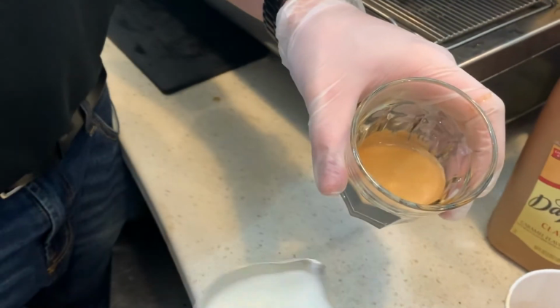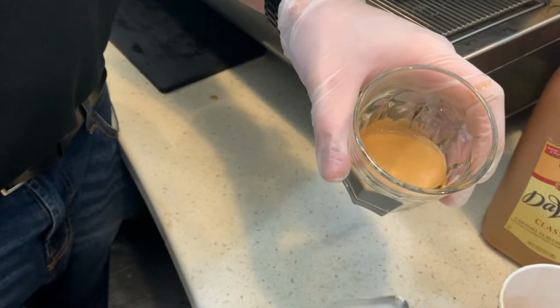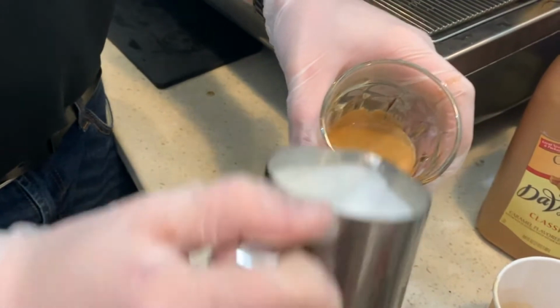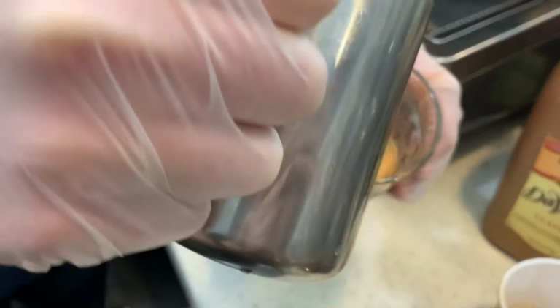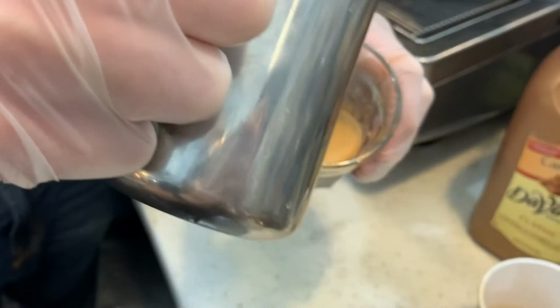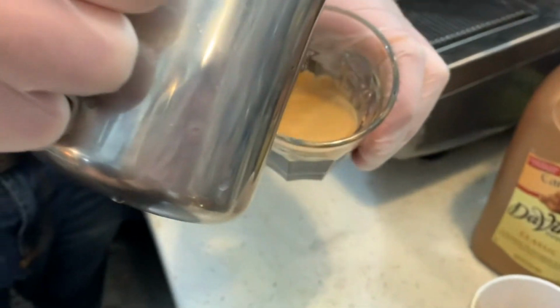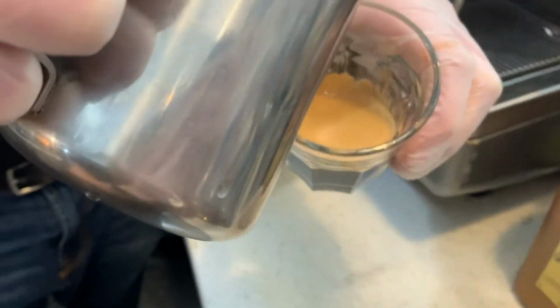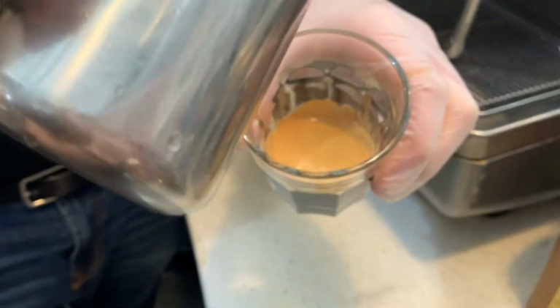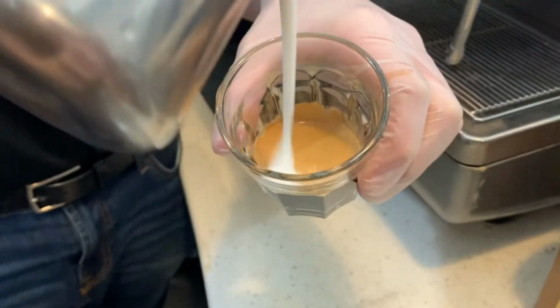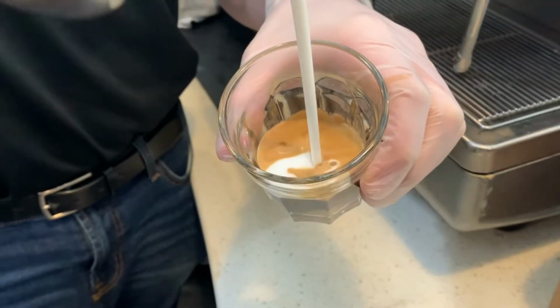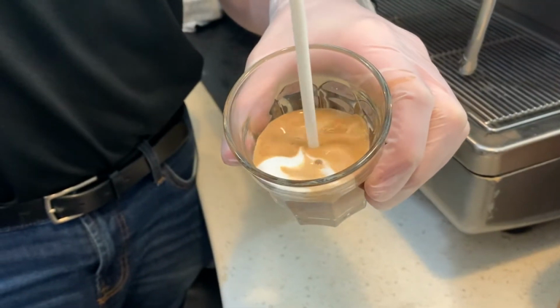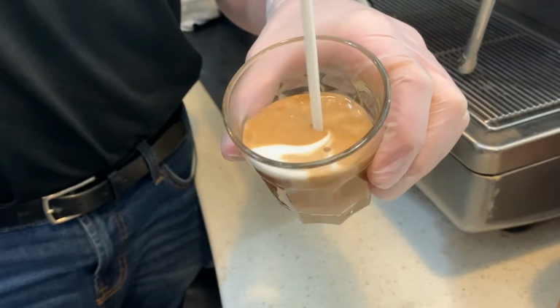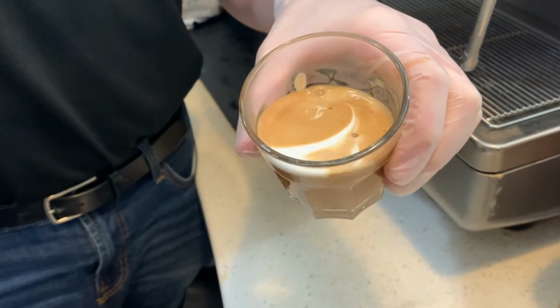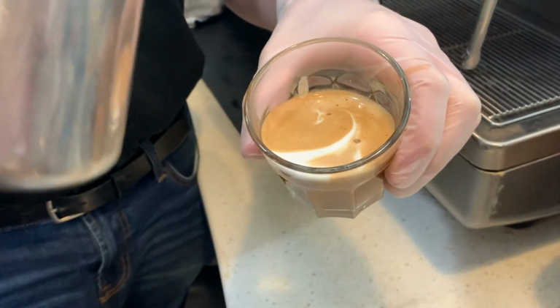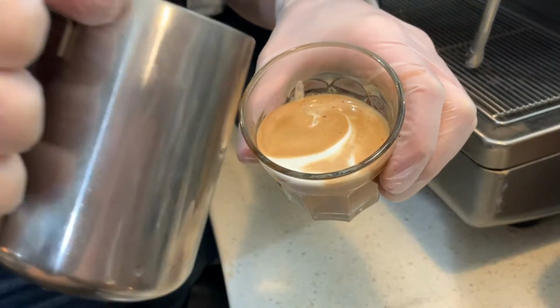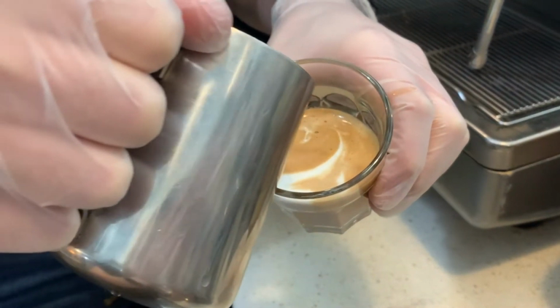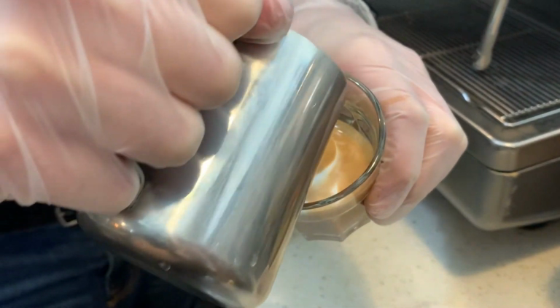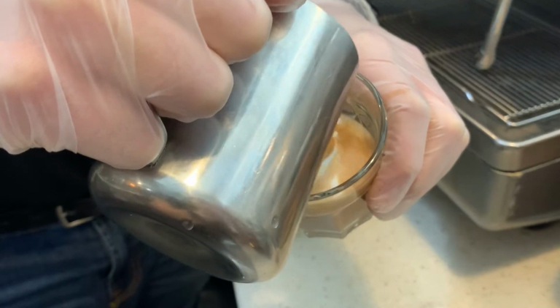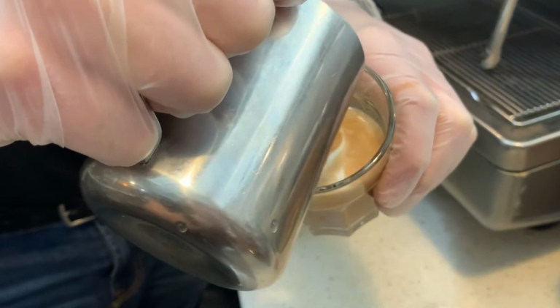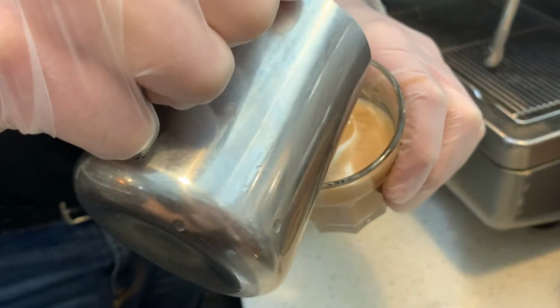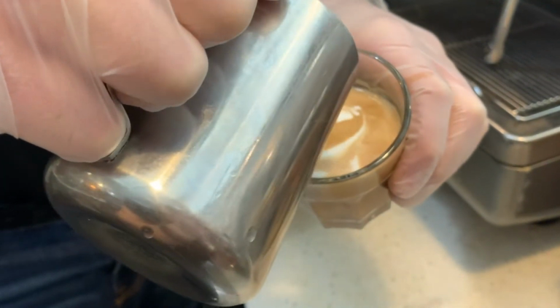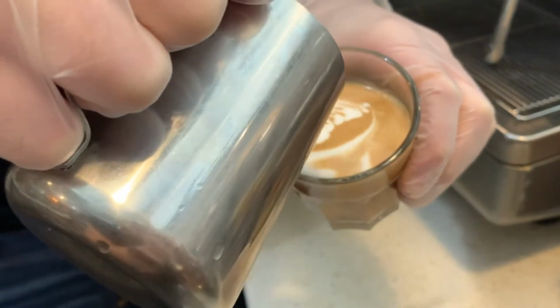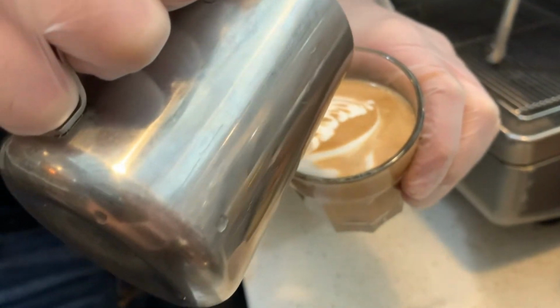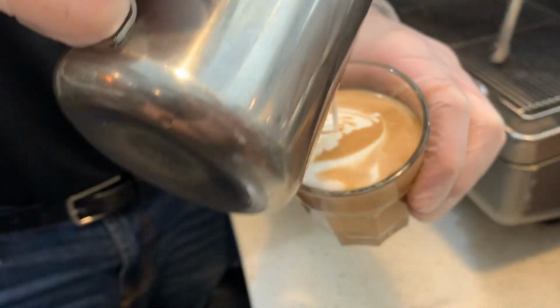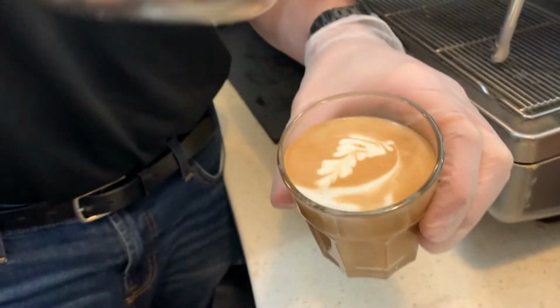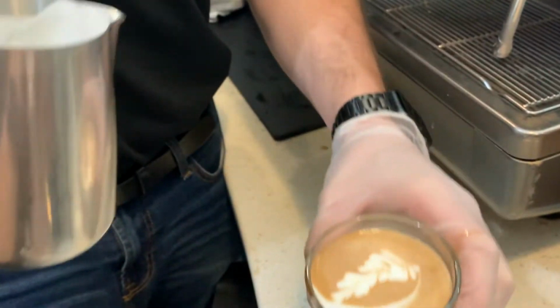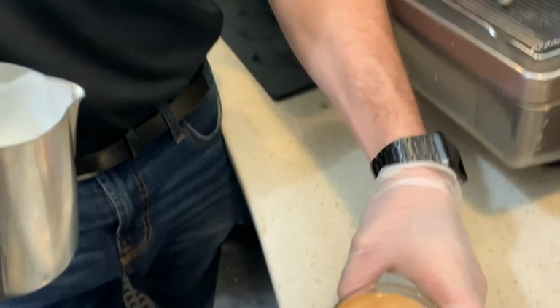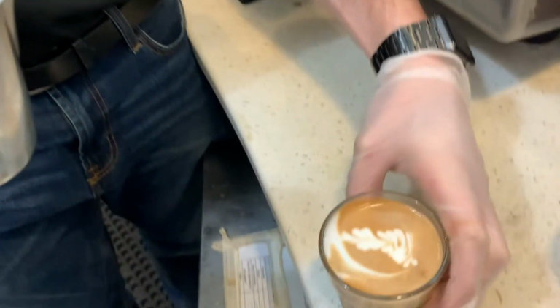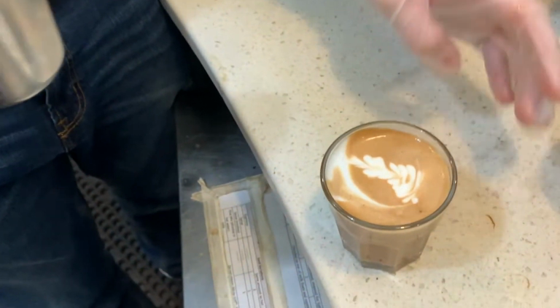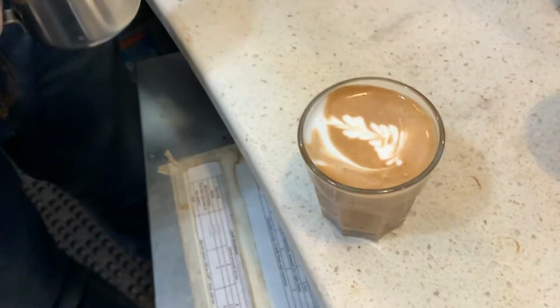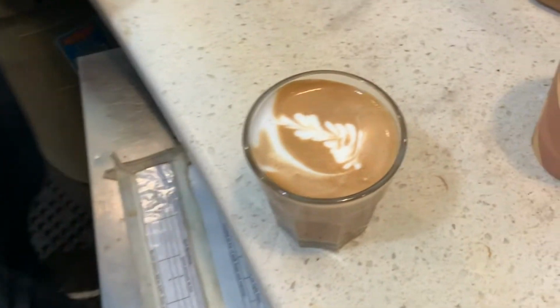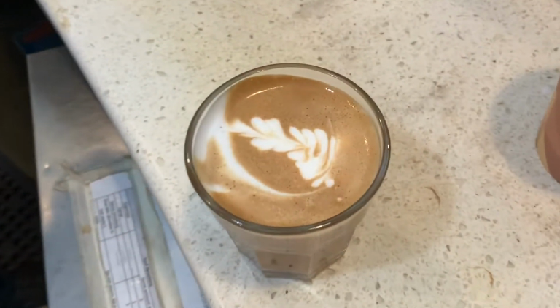When you start pouring, you want to start high so that the steamed milk can dip below the espresso. As the glass is about halfway full, you start slowing your pour down and bring the milk closer to the cup so that the froth can sit at the top of the espresso. That's where the flavors mix really well.